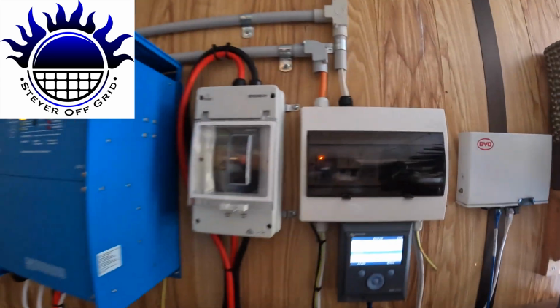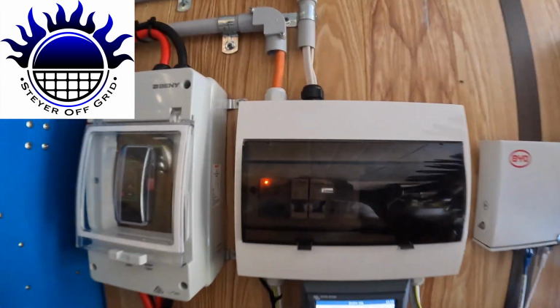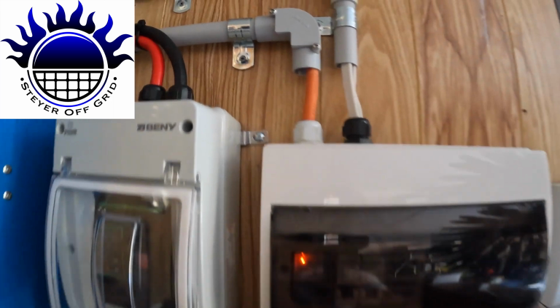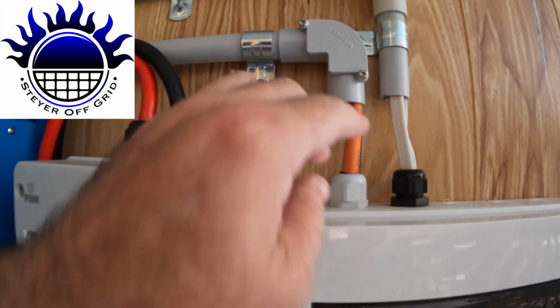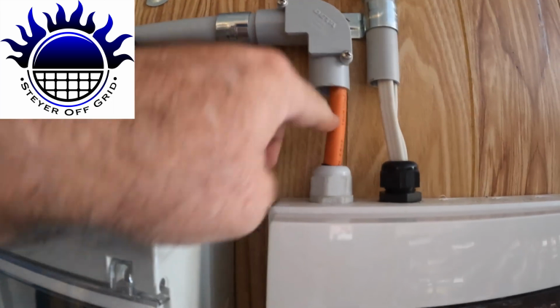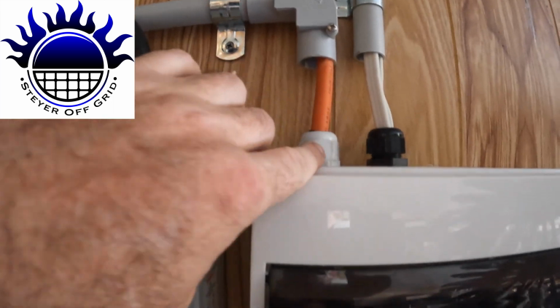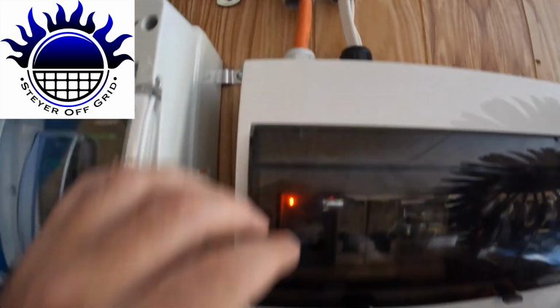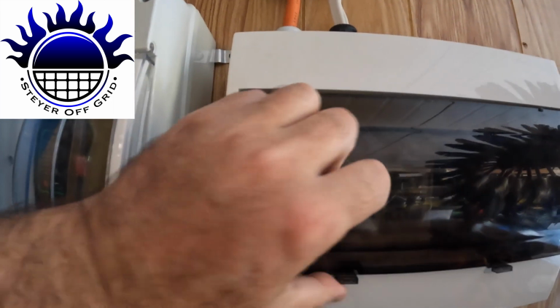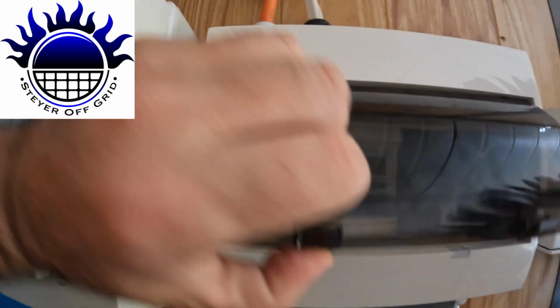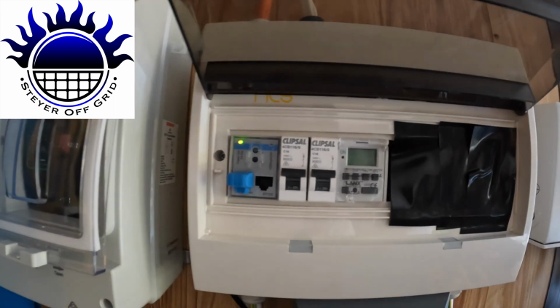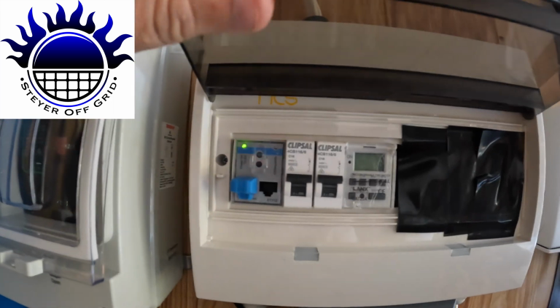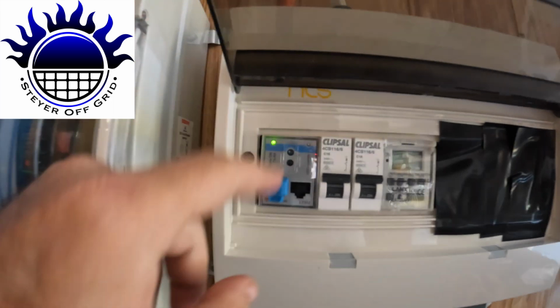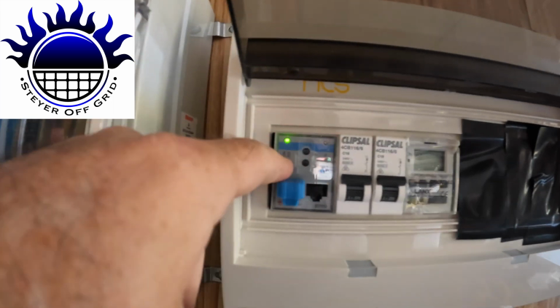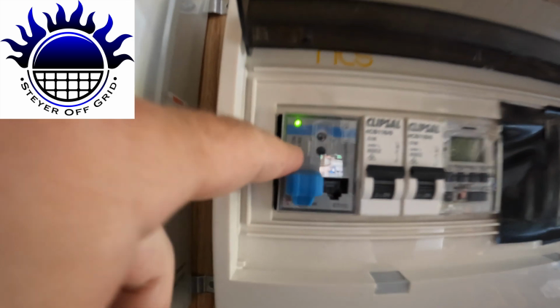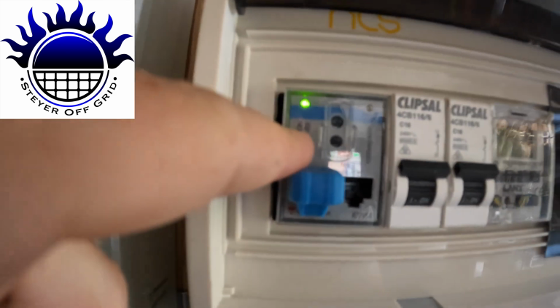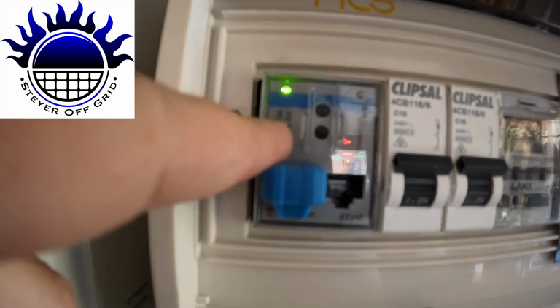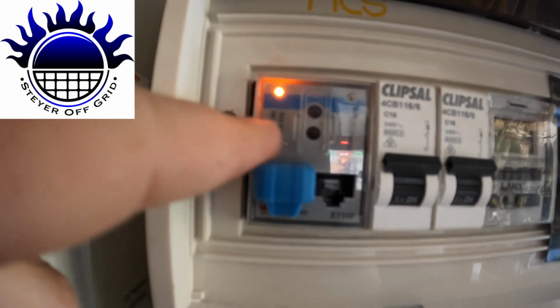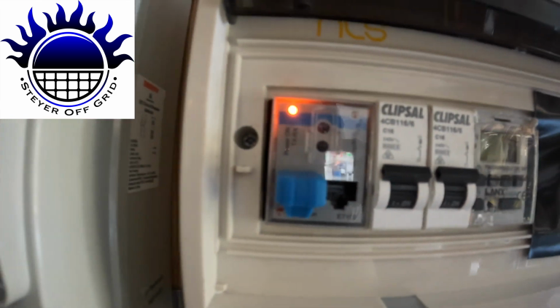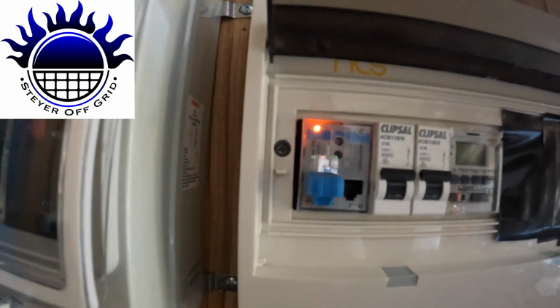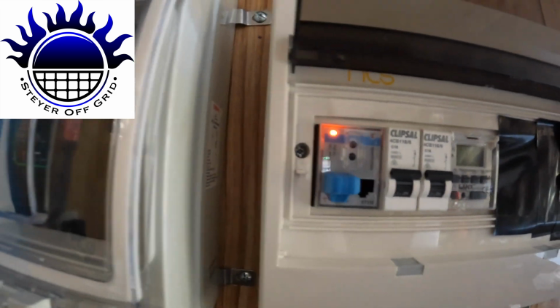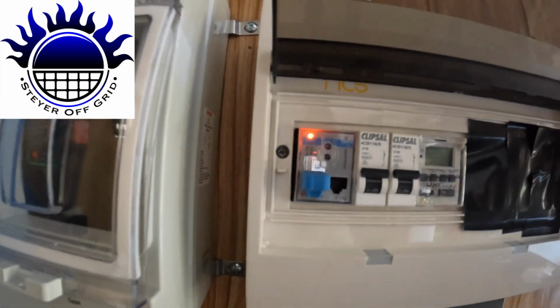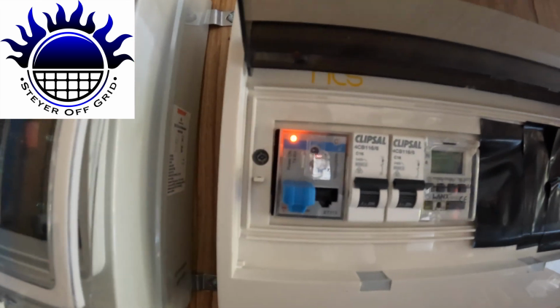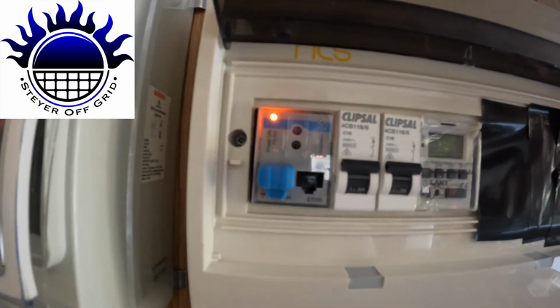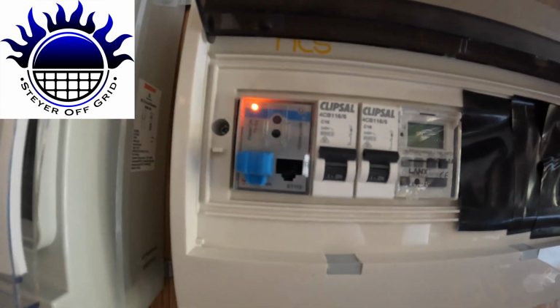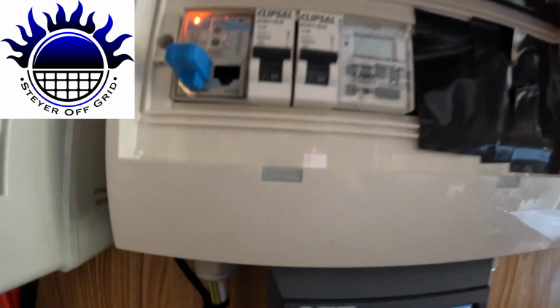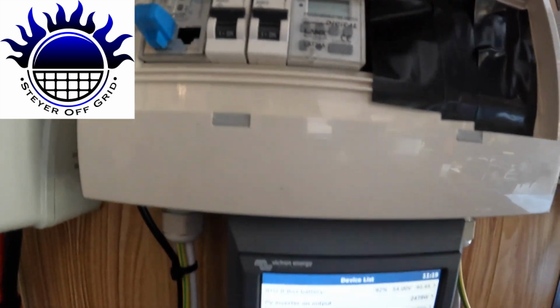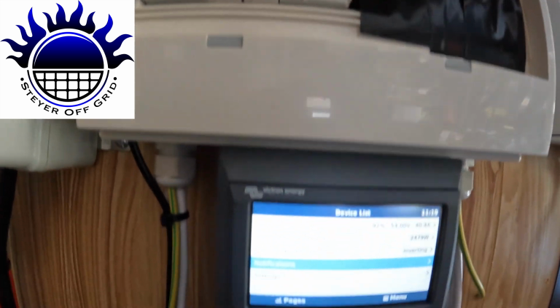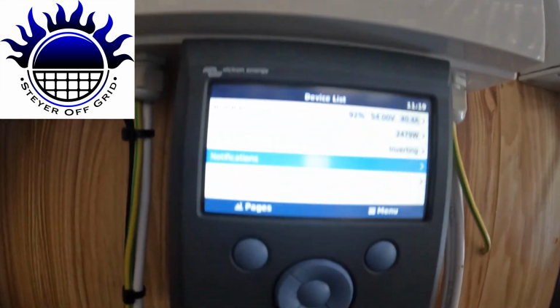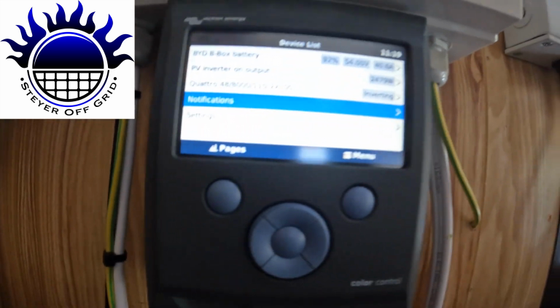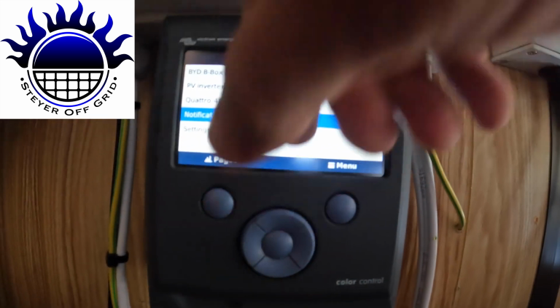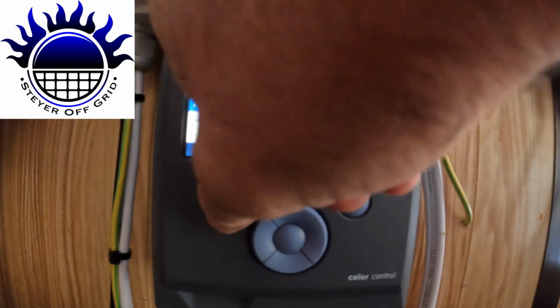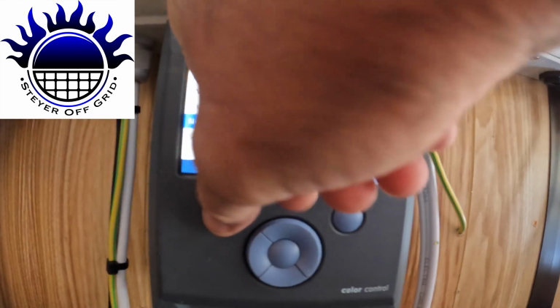That cable is coming in here and it's going to a power meter. Now that power meter is connected to this ColorControl GX down here.